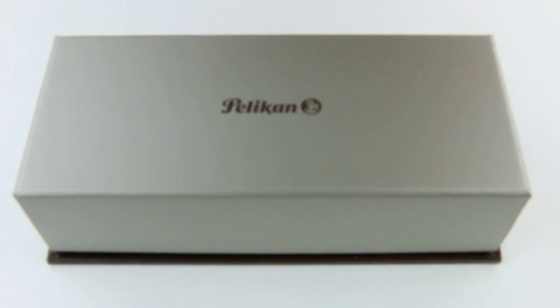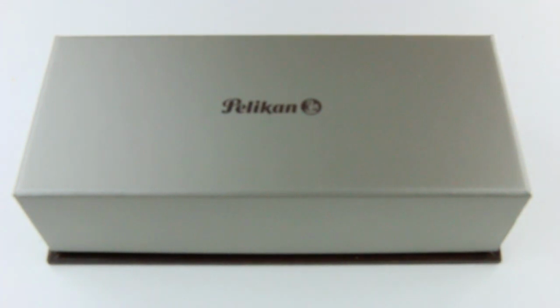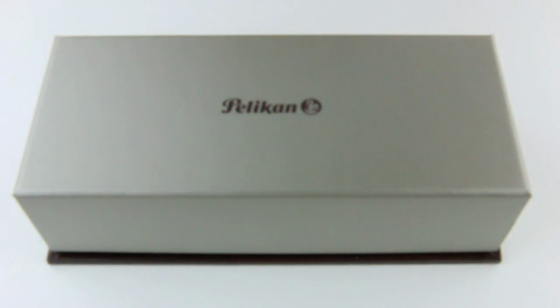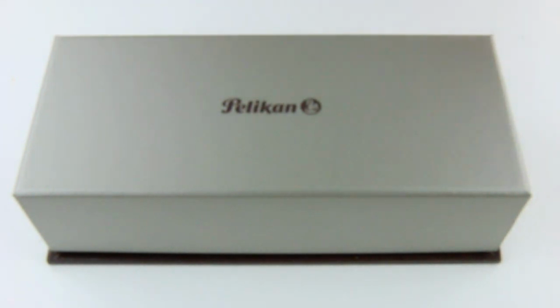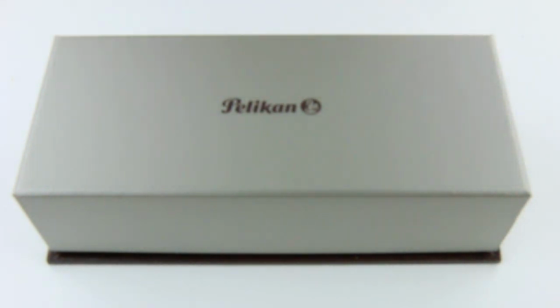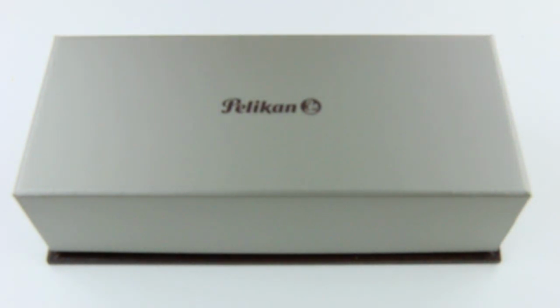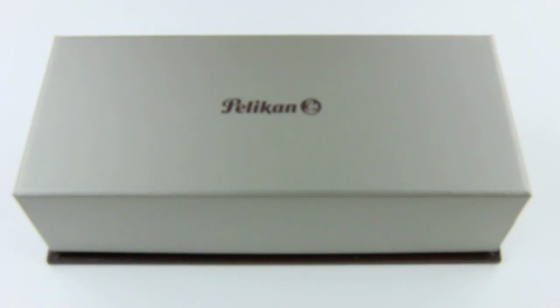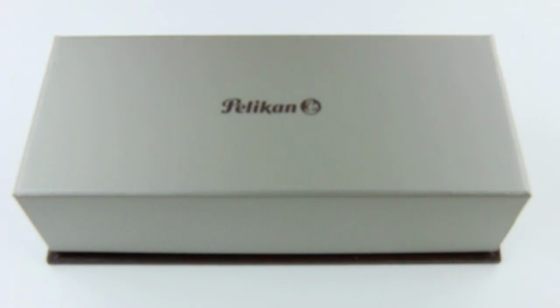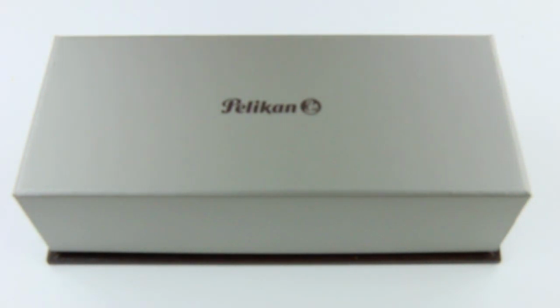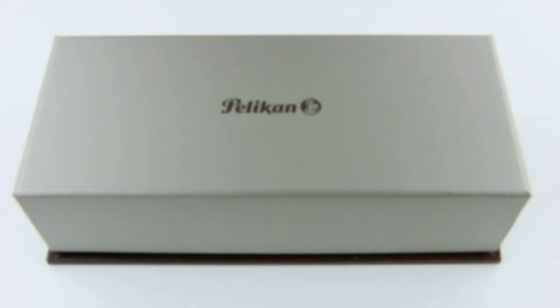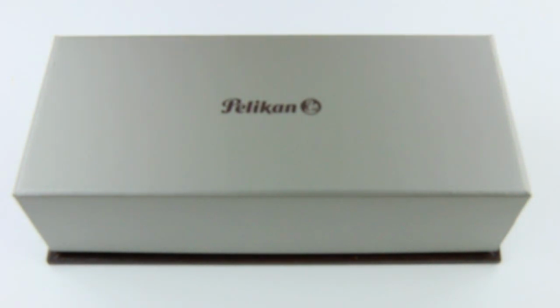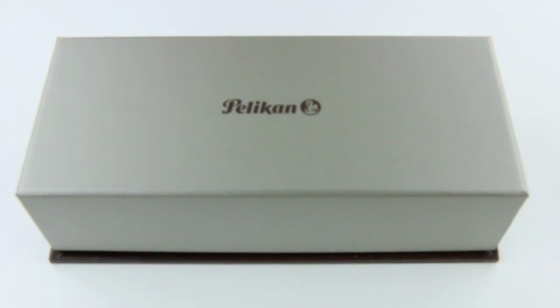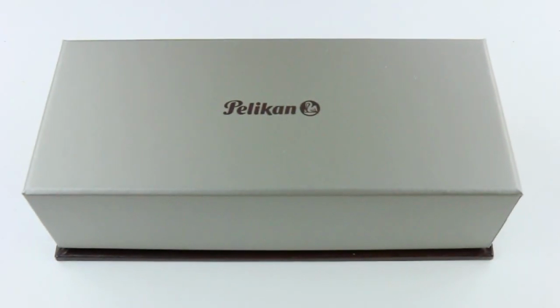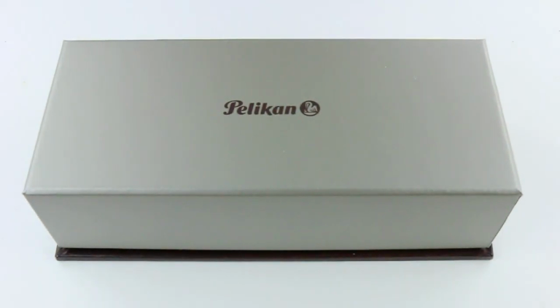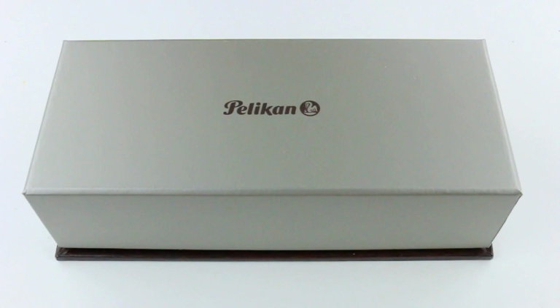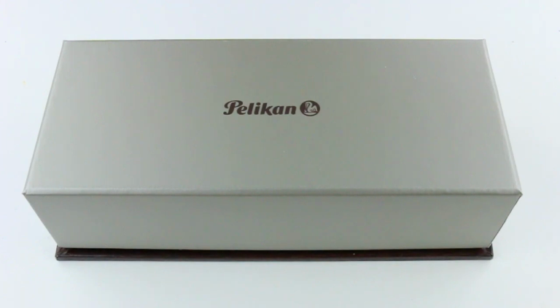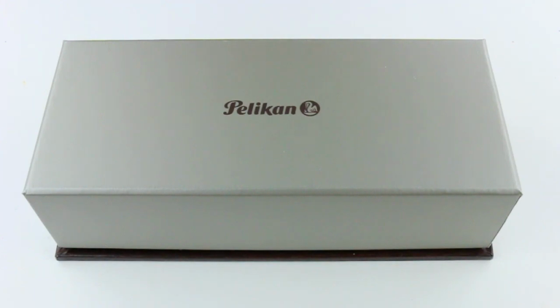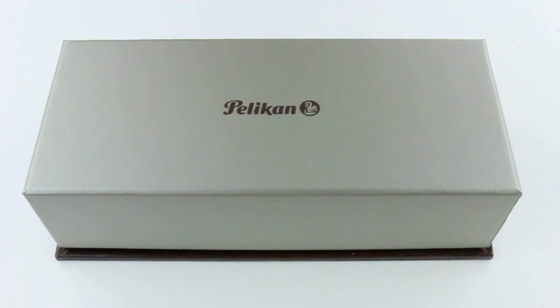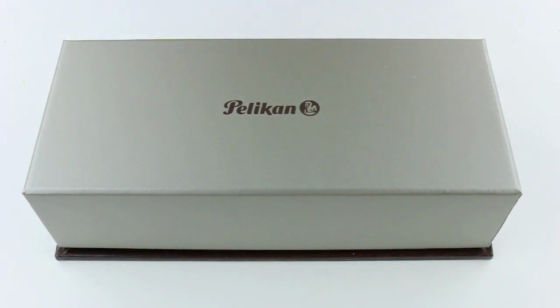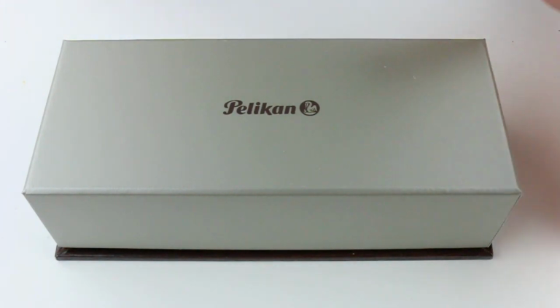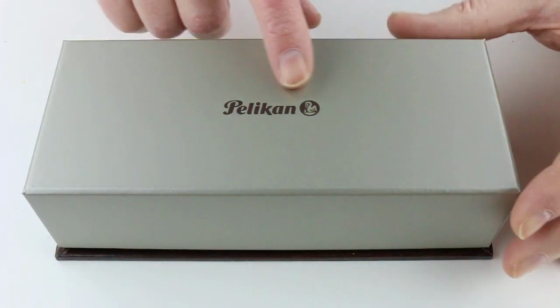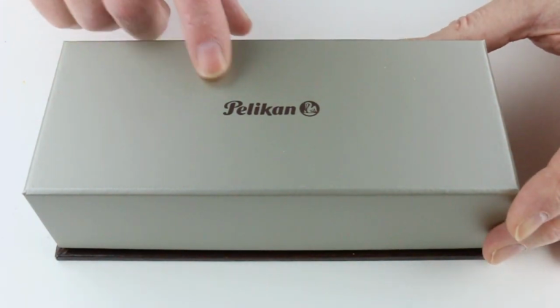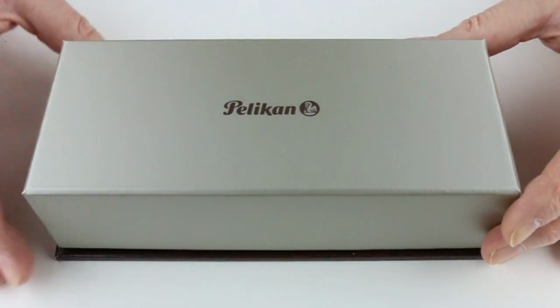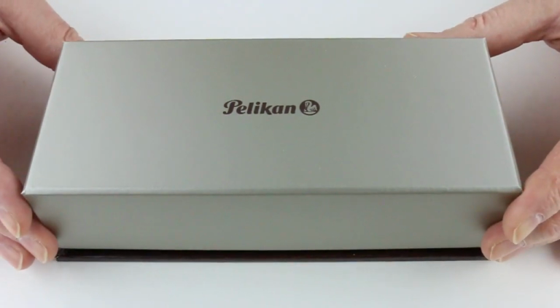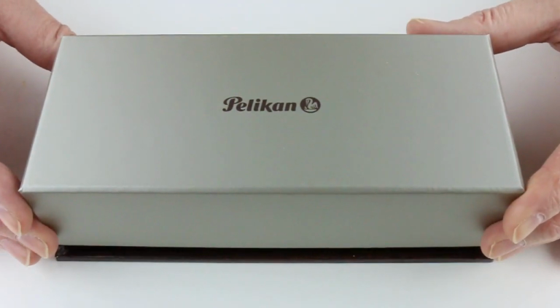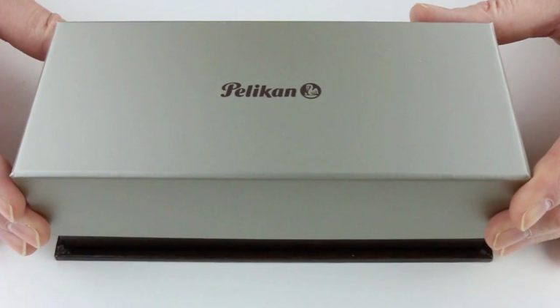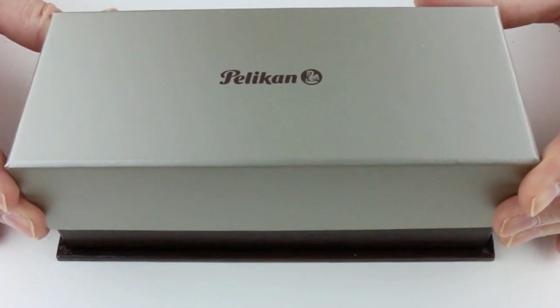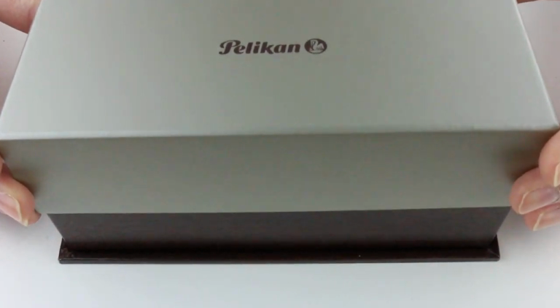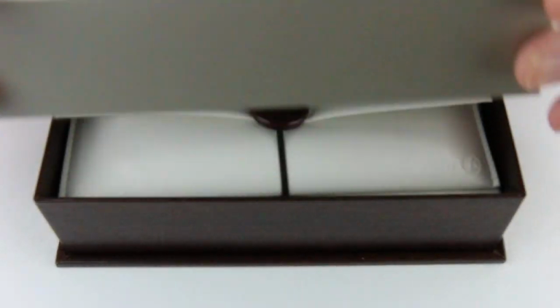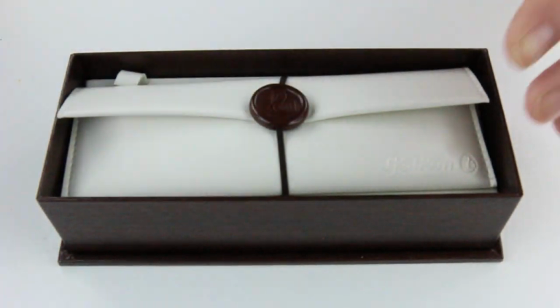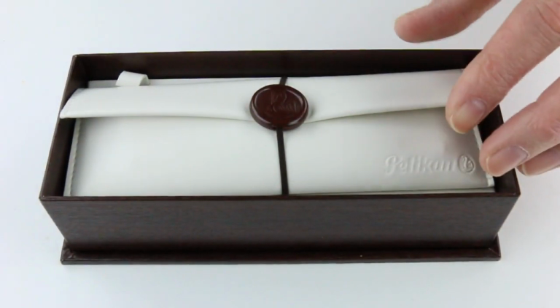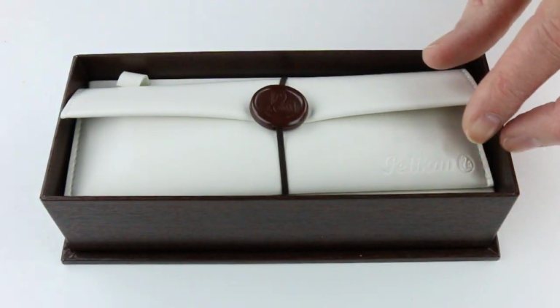This is the Pelican M800 Brown Black Fountain Pen. It comes in a cardboard box which has the Pelican logo on the top of the box lid, which lifts off.